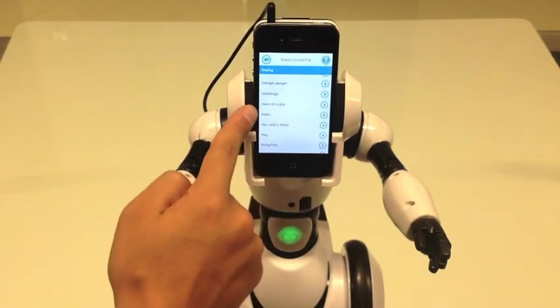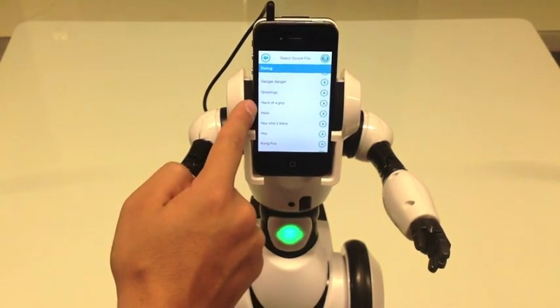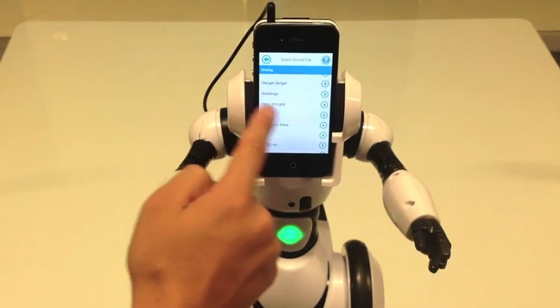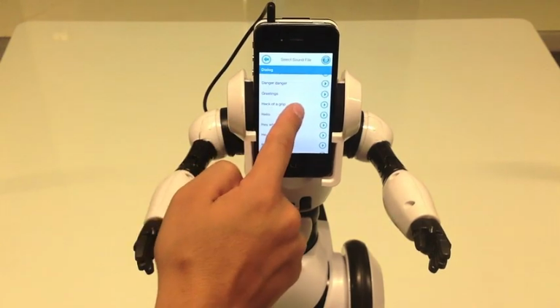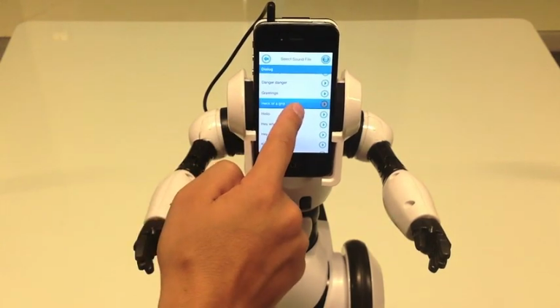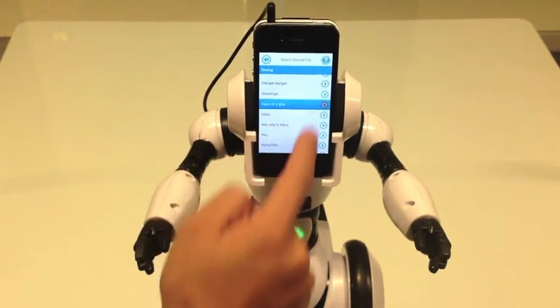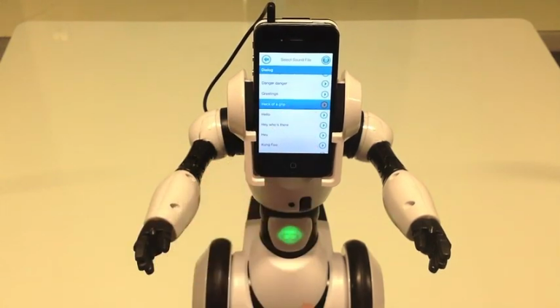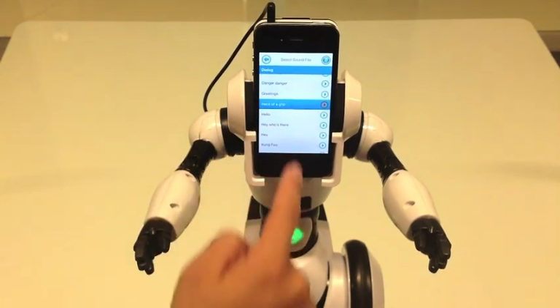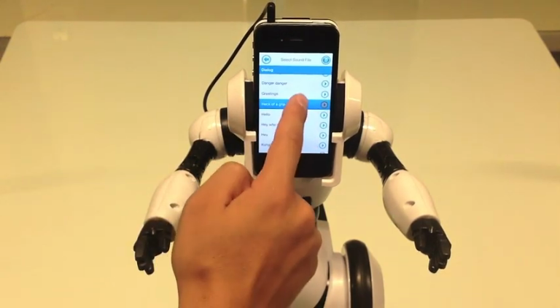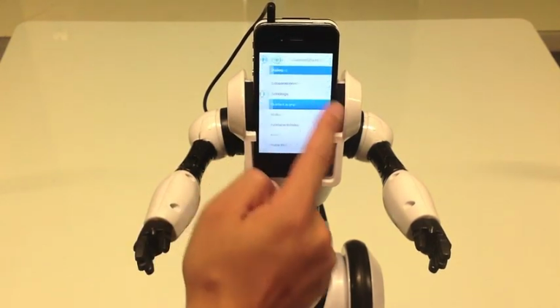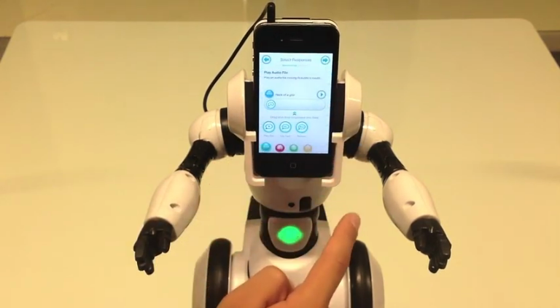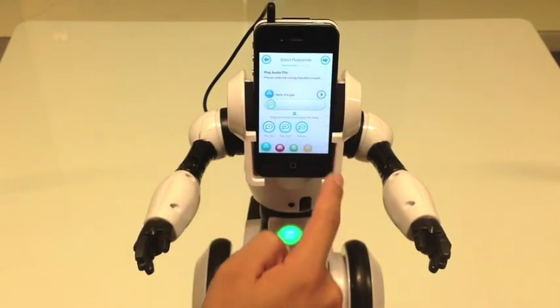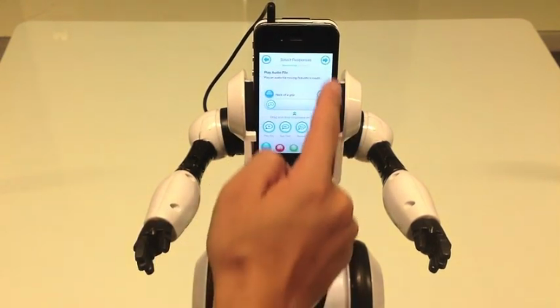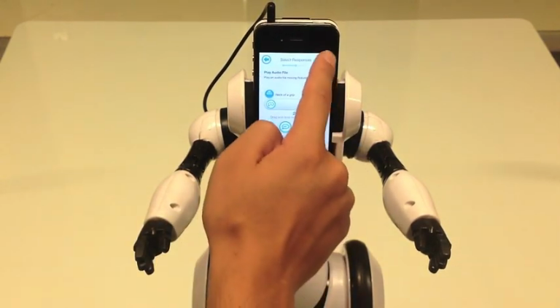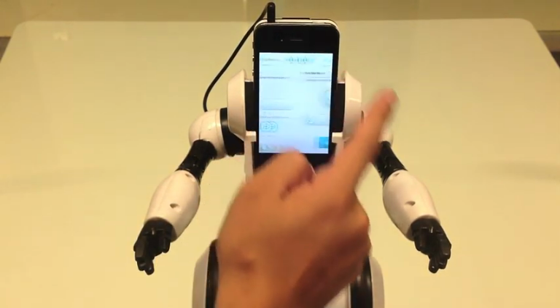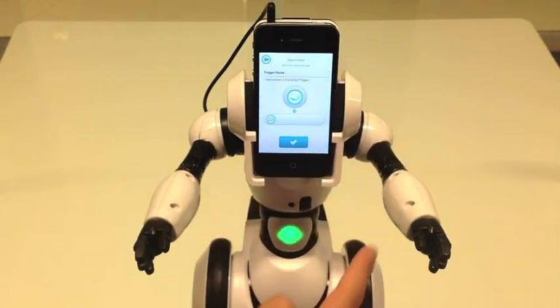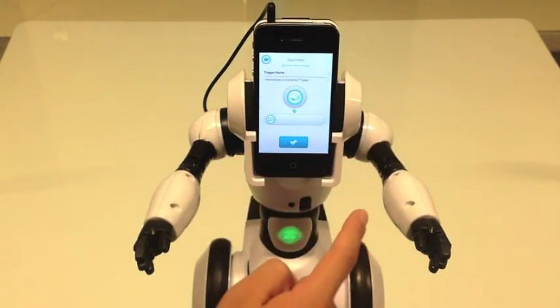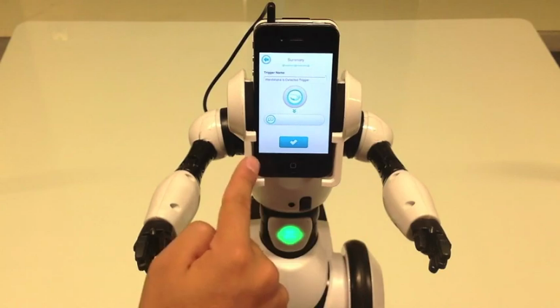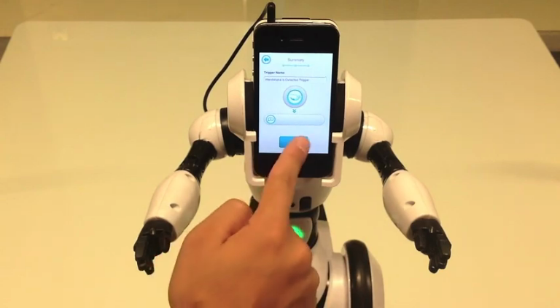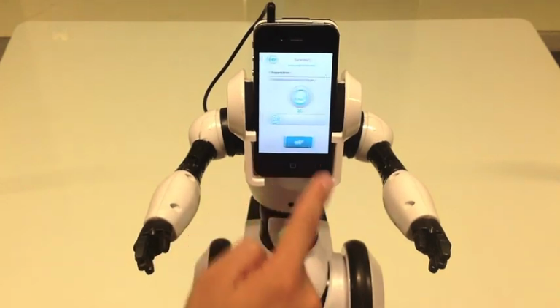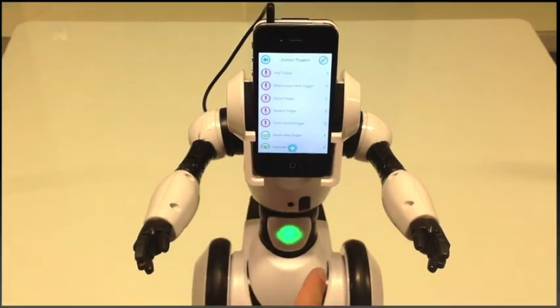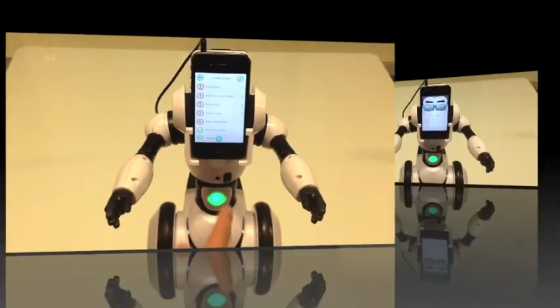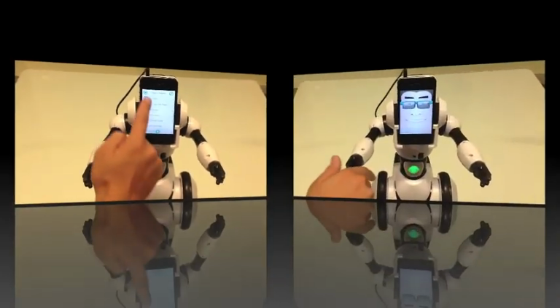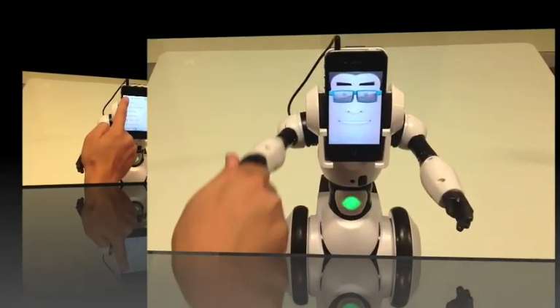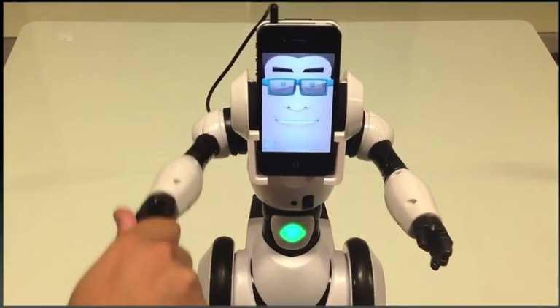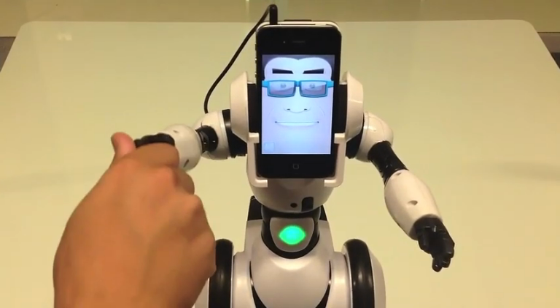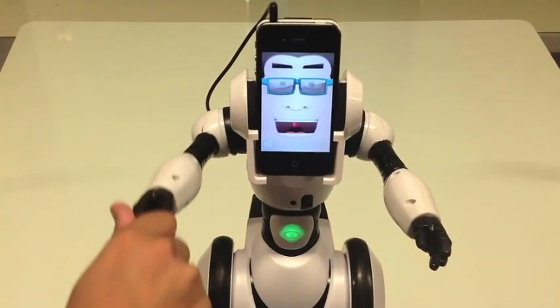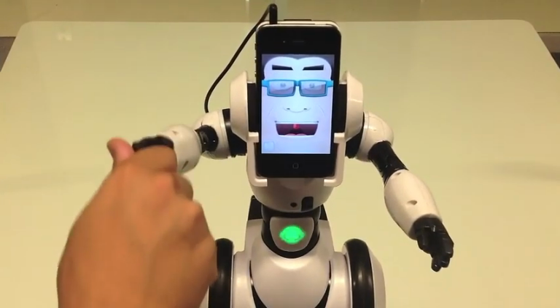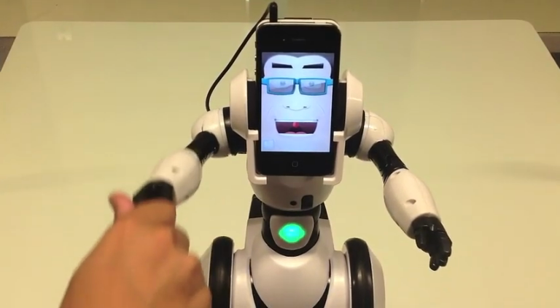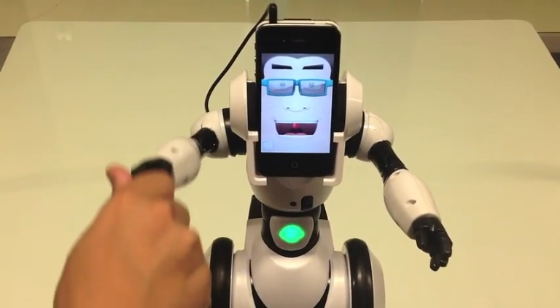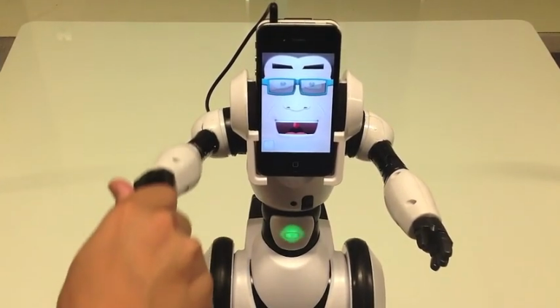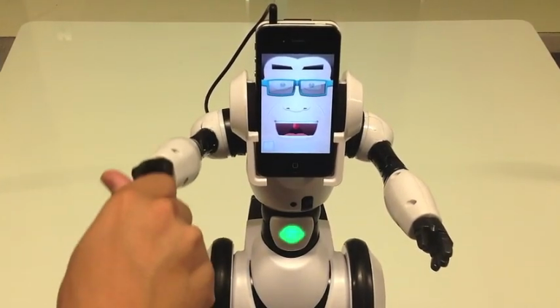Once I select my reaction, I press the forward arrow in the top right corner of the screen. Then I hit the check mark, and I'm all set. That's one heck of a grip you got there.